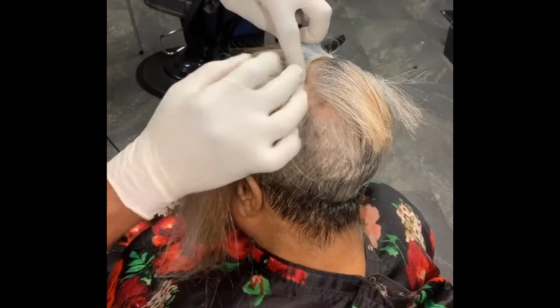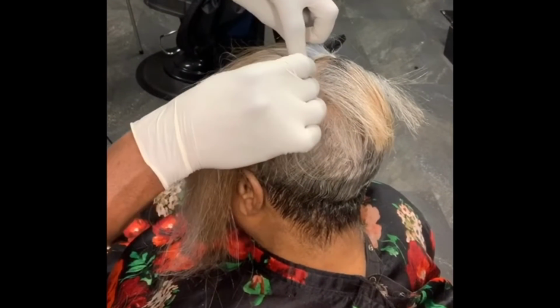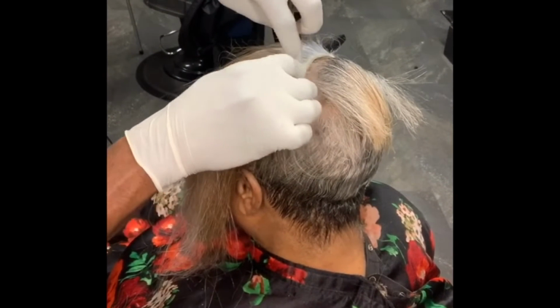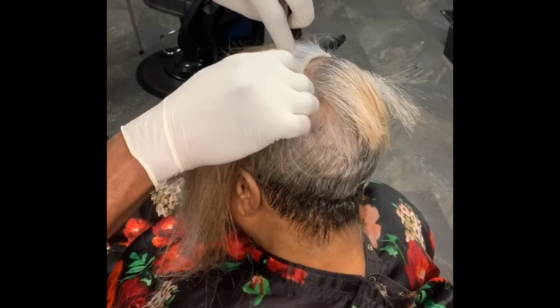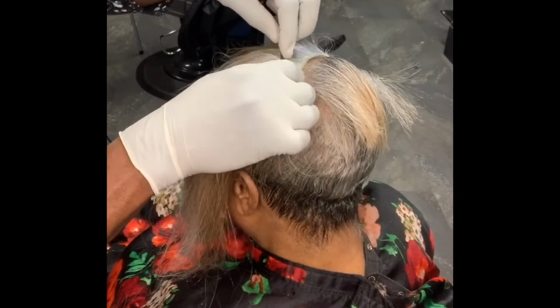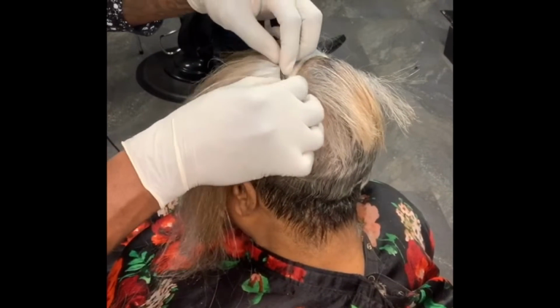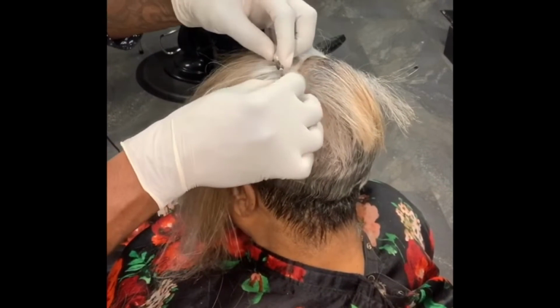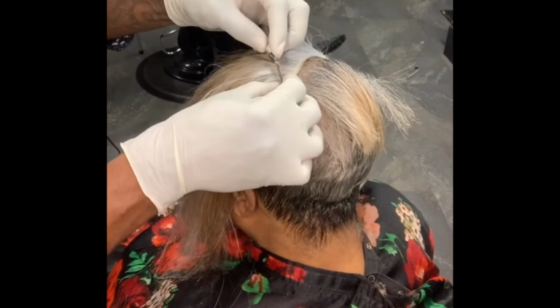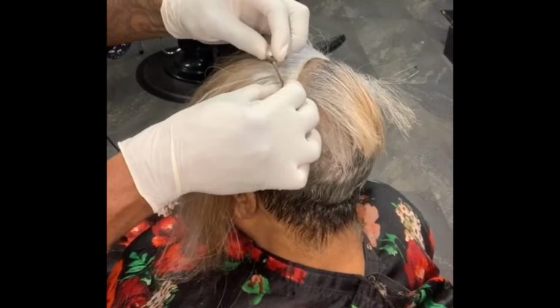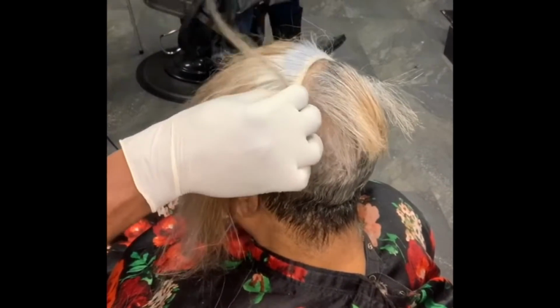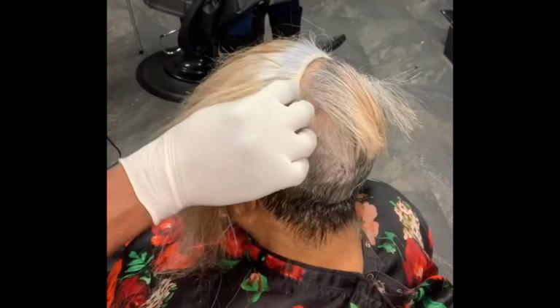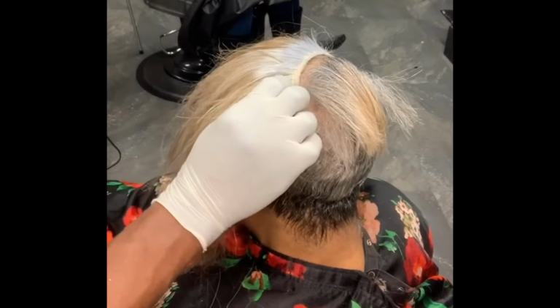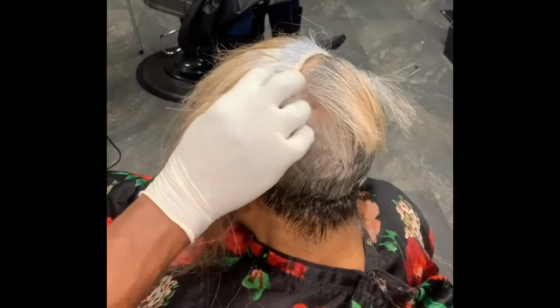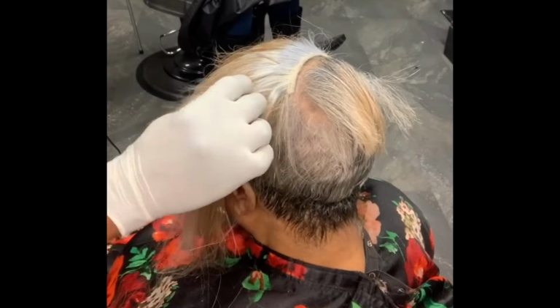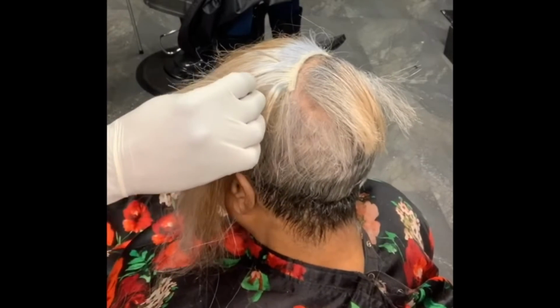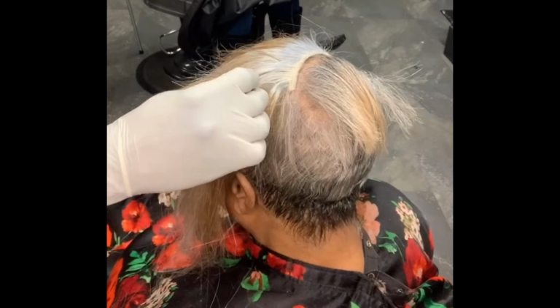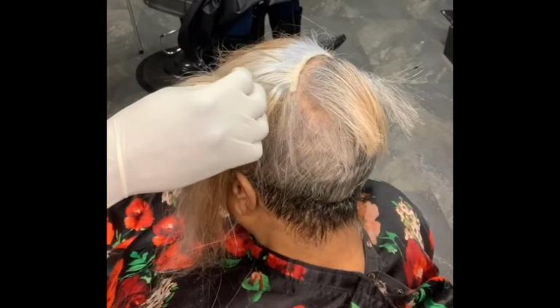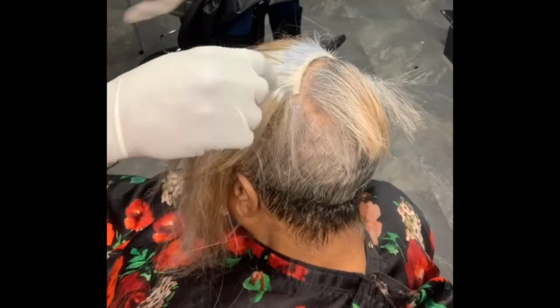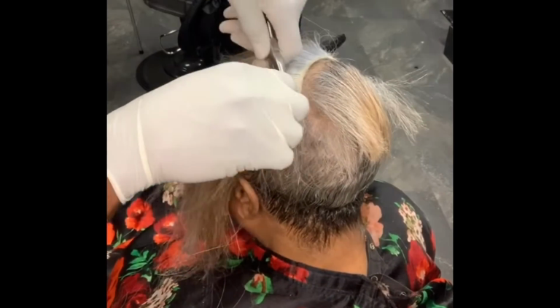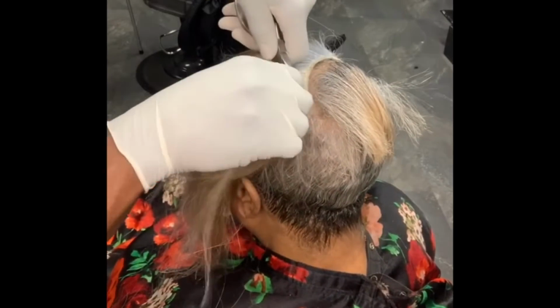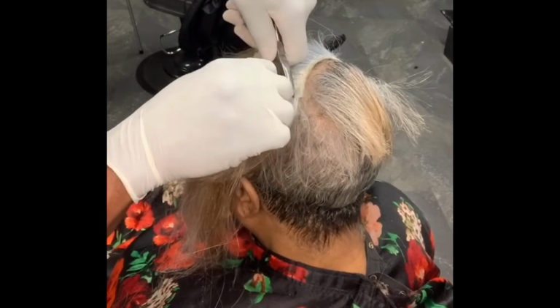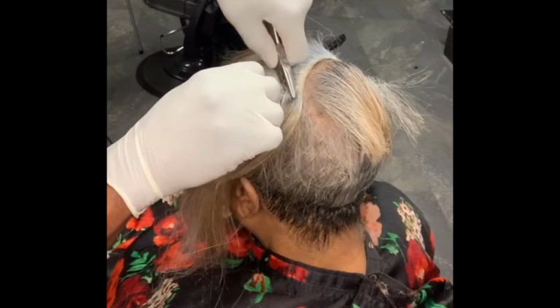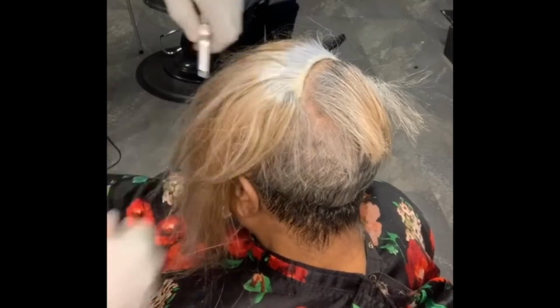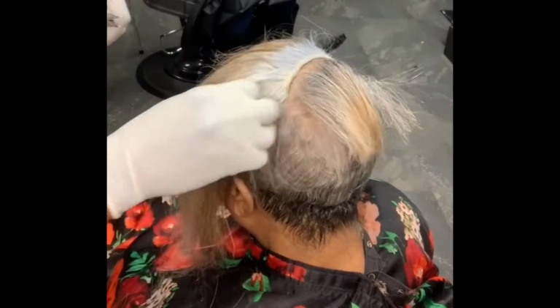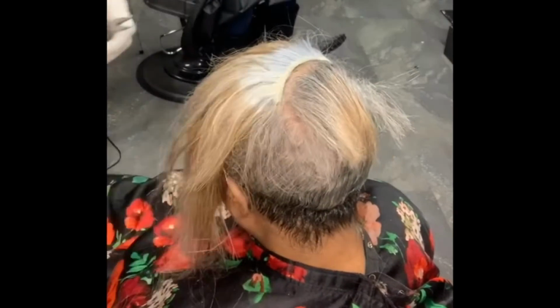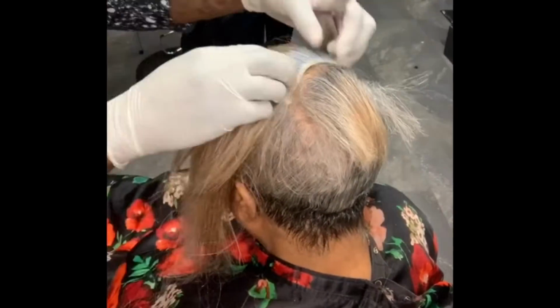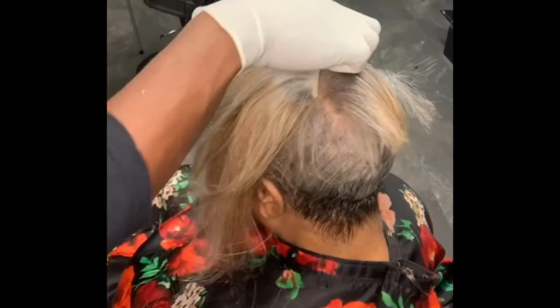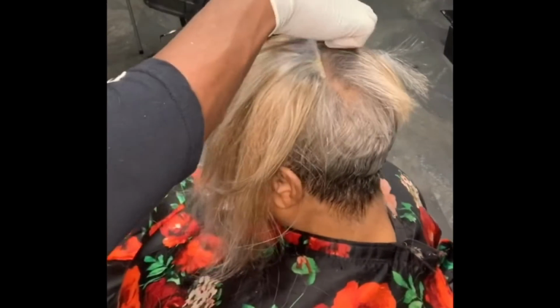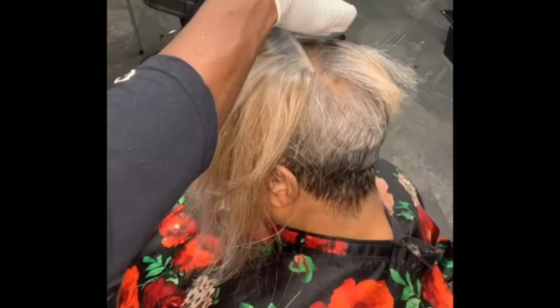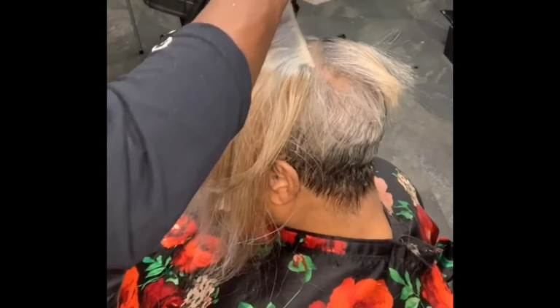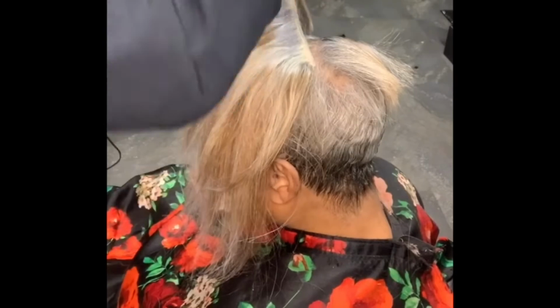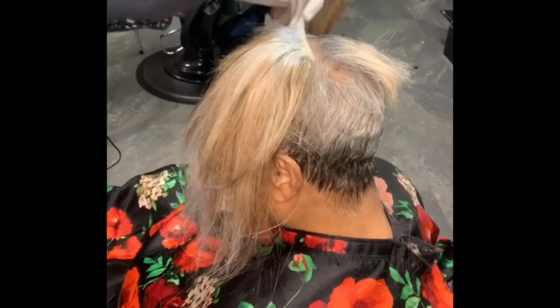Microlinks are great to allow you to add extensions to someone's hair without the use of adhesives or cornrows.